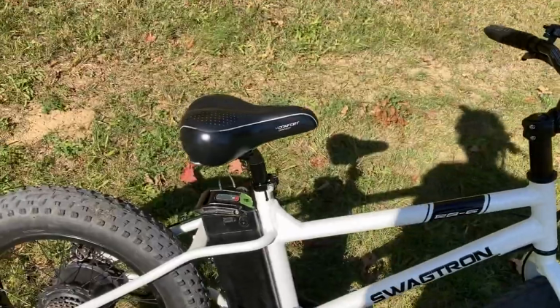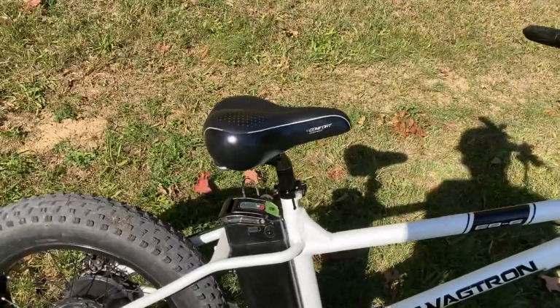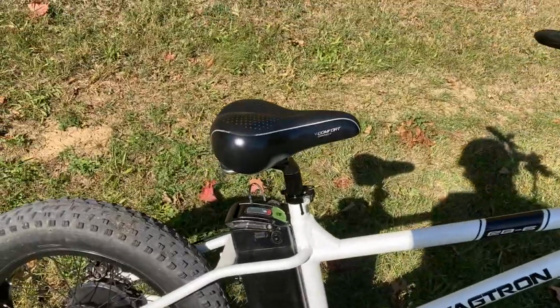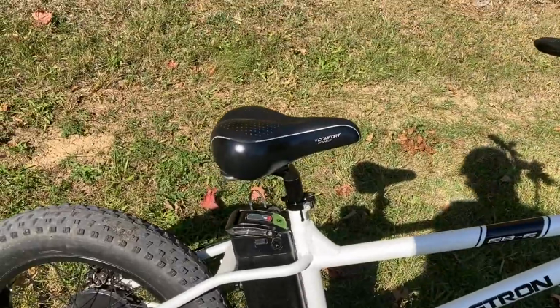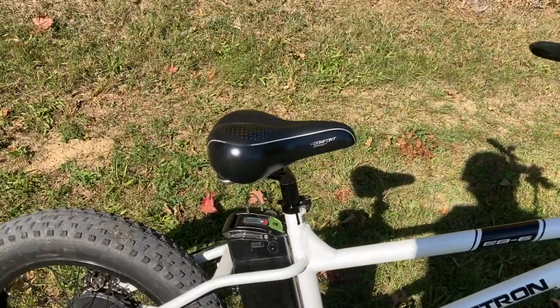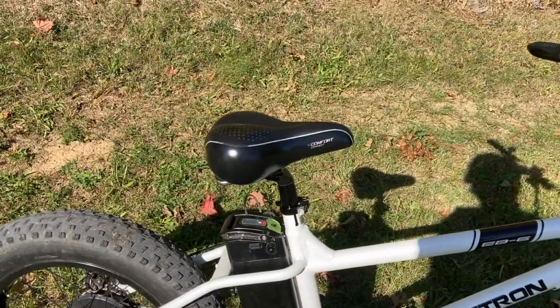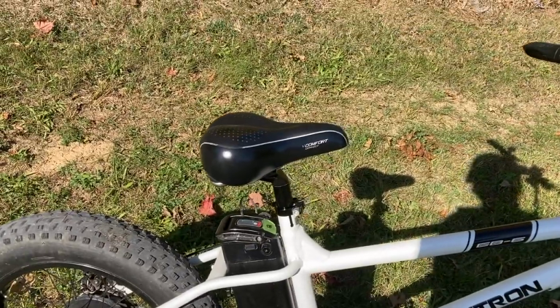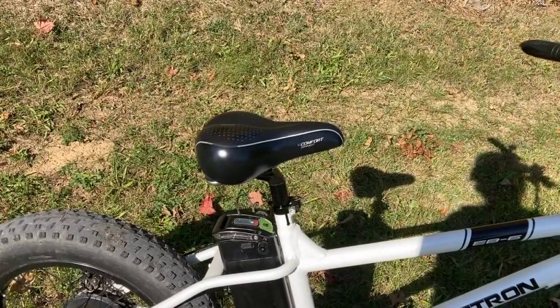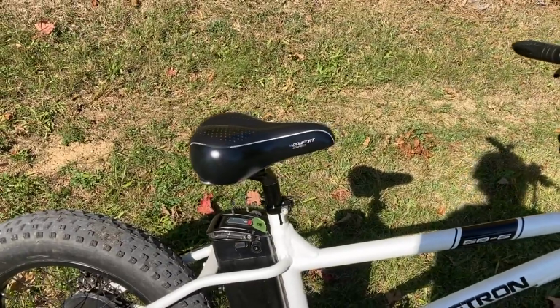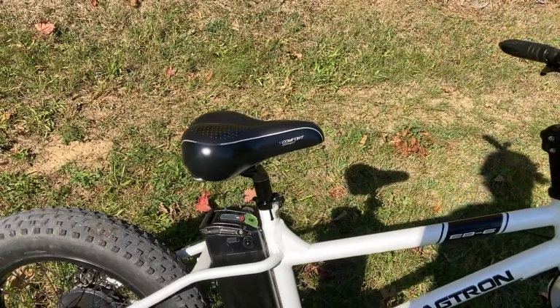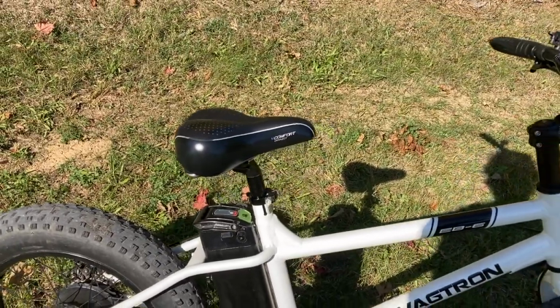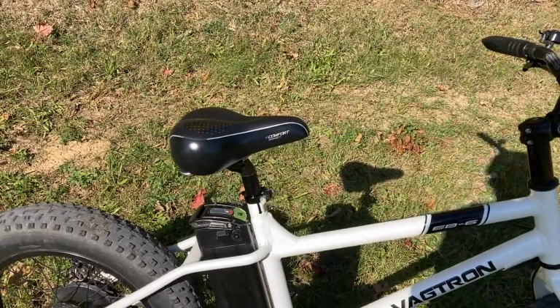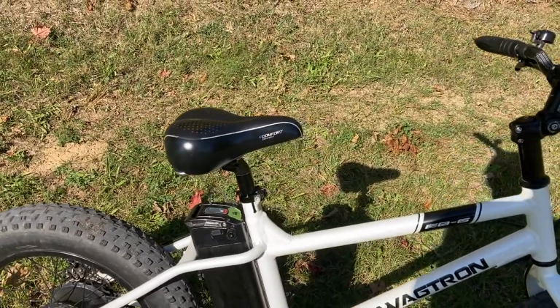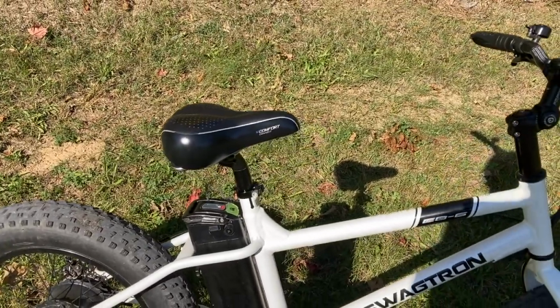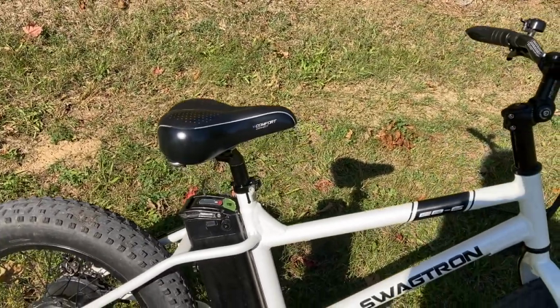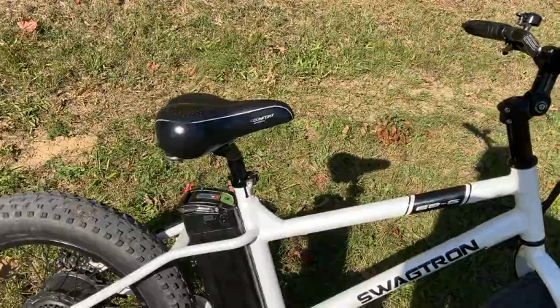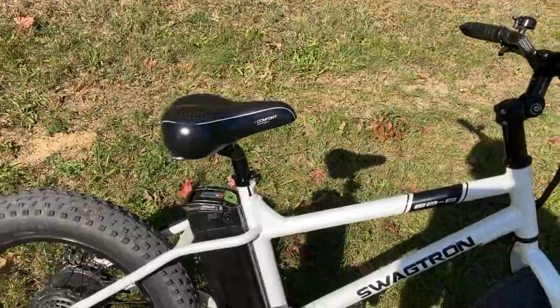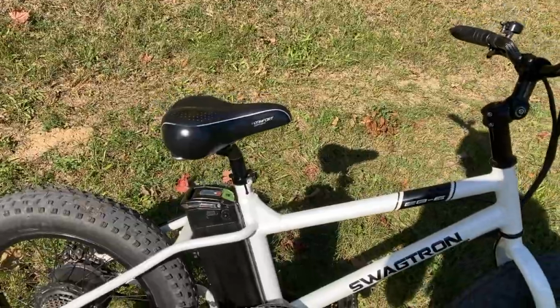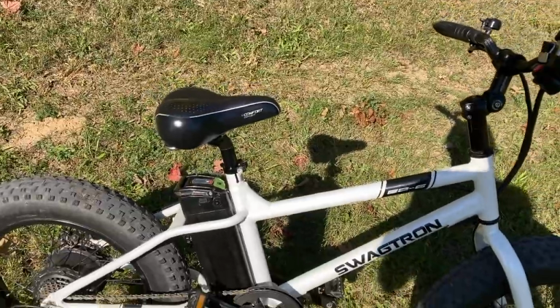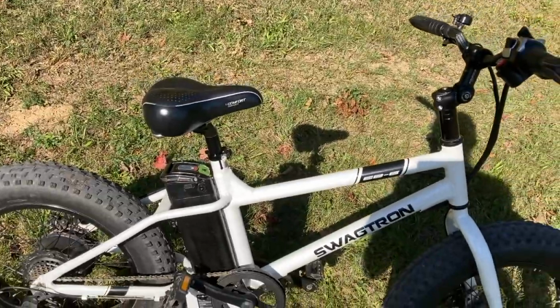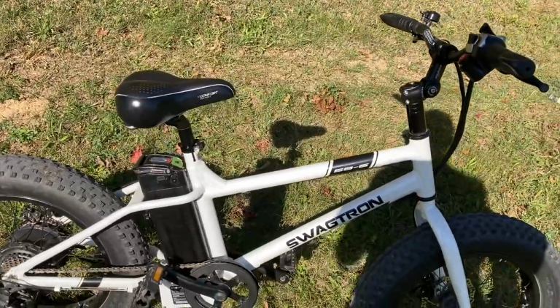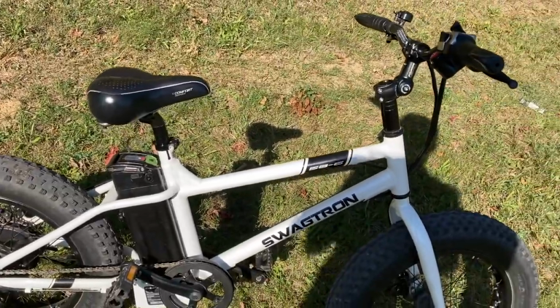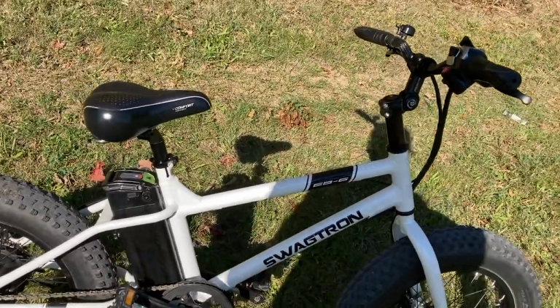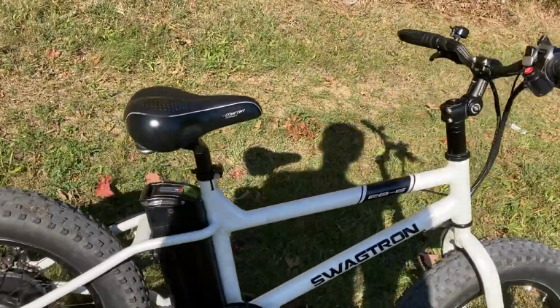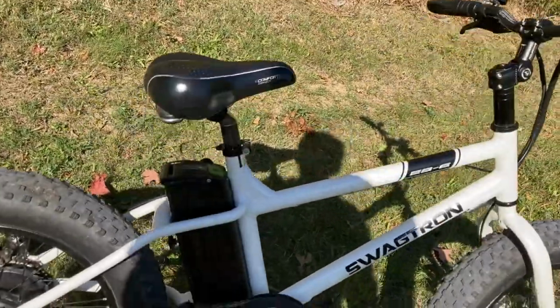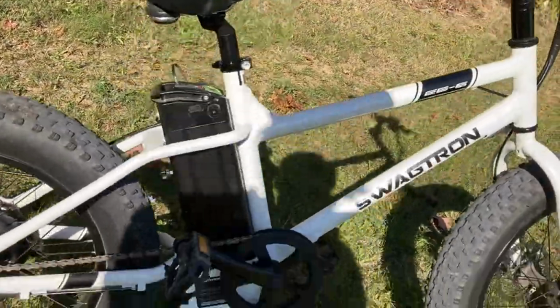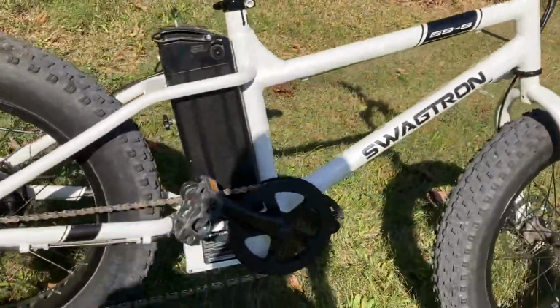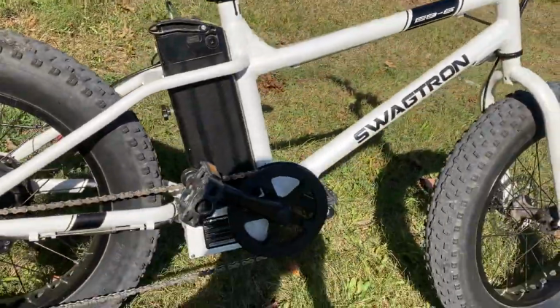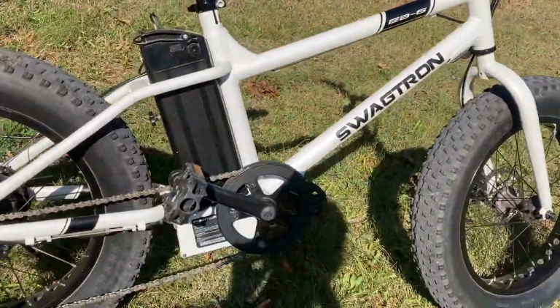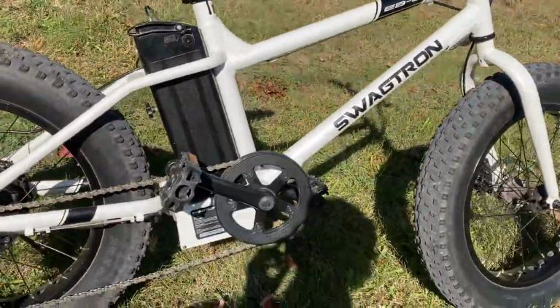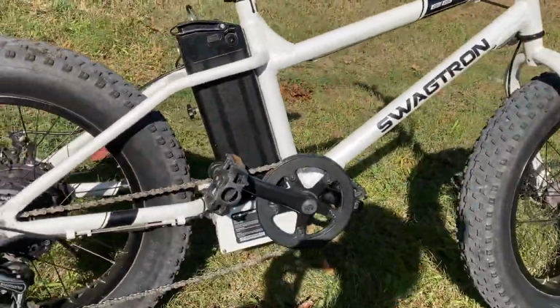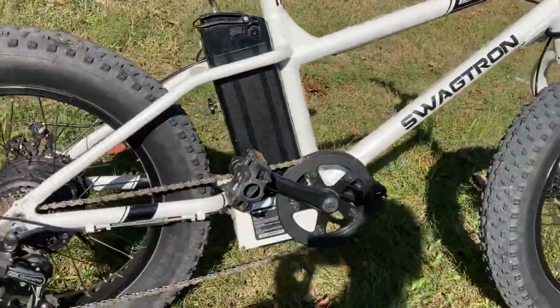I did change the seat — the stock seat was just terrible. My girlfriend rides this bike, so that is a ladies-focused seat there. She likes it better than the stock seat at least.